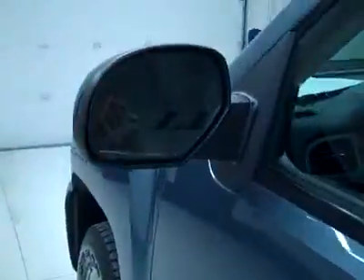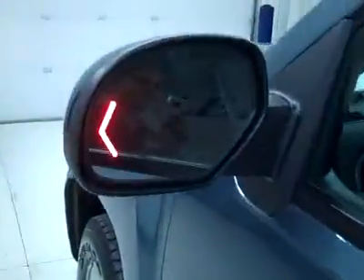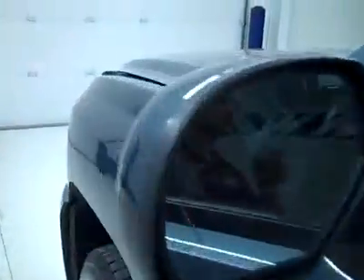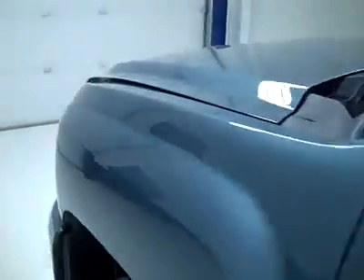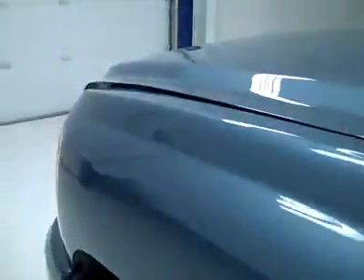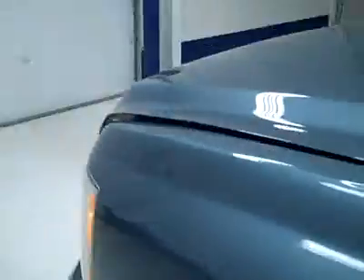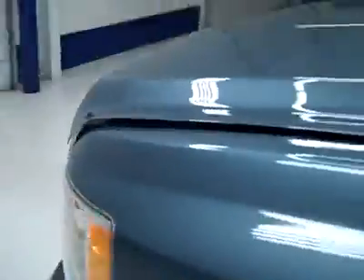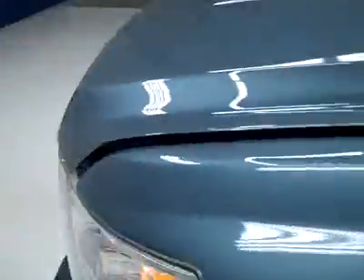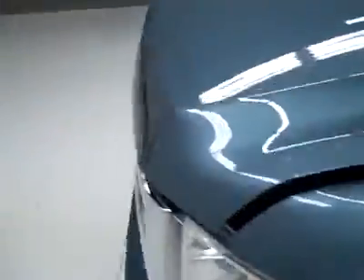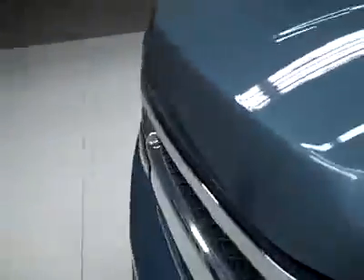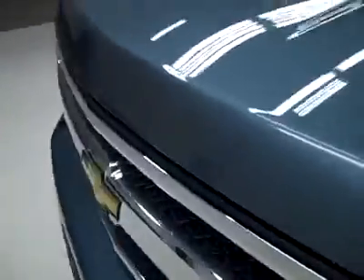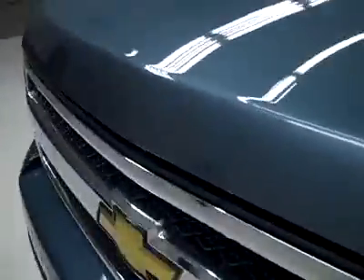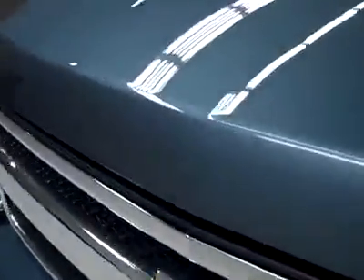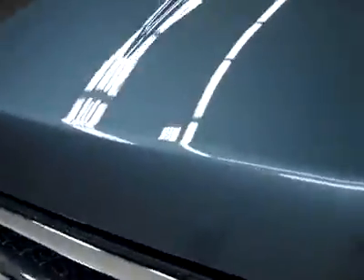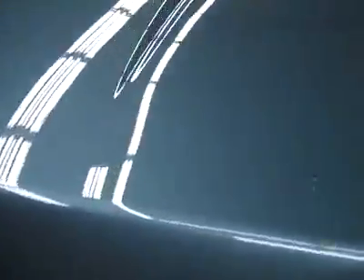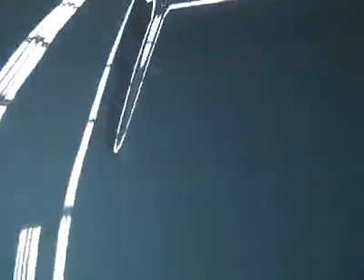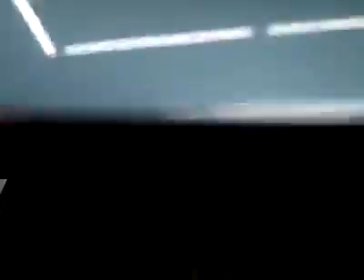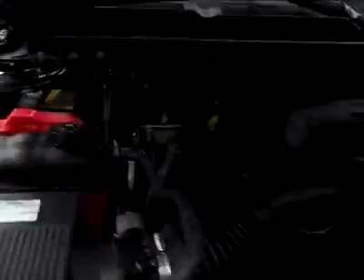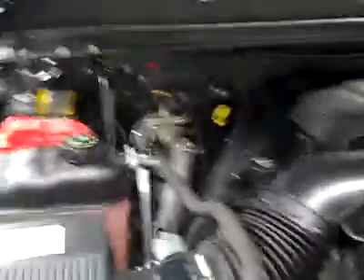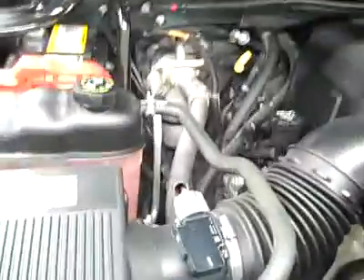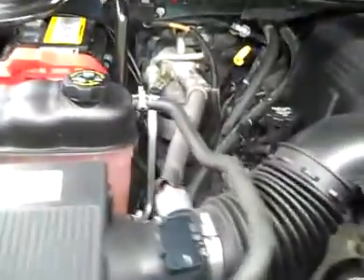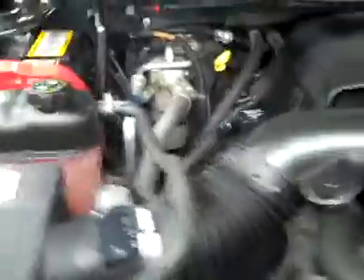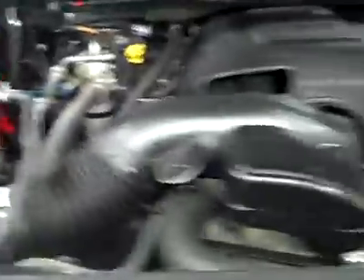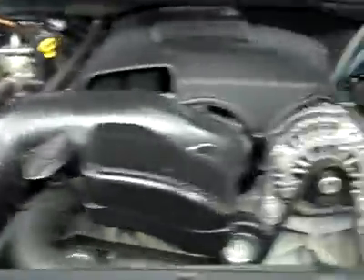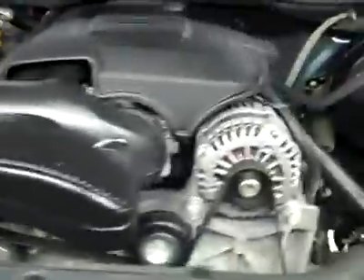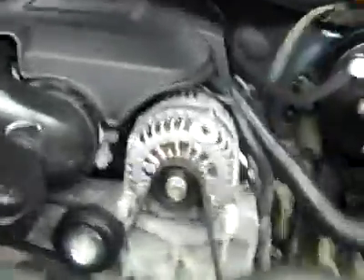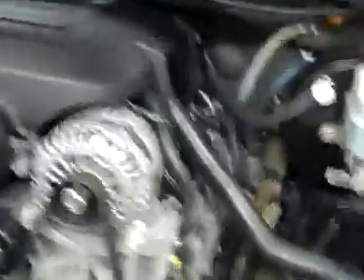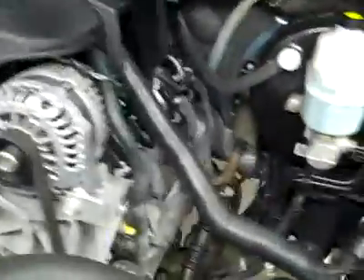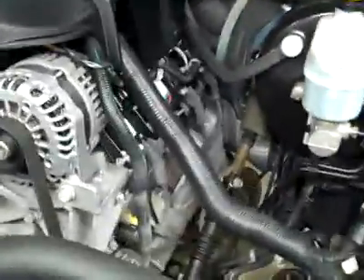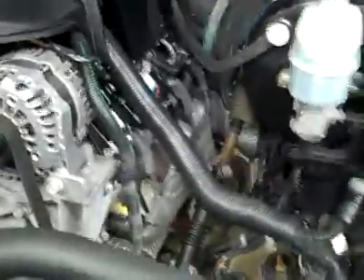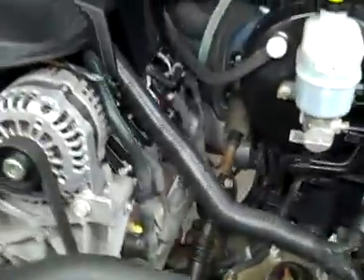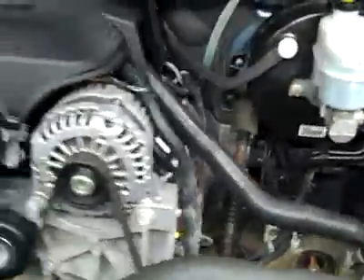The rear view mirrors are signal mirrors. Under the hood, it's a very clean engine bay, and as you can hear, it's running nice and smoothly.